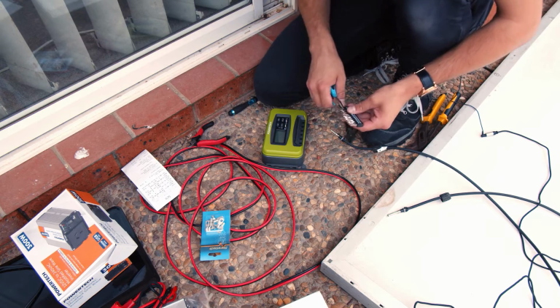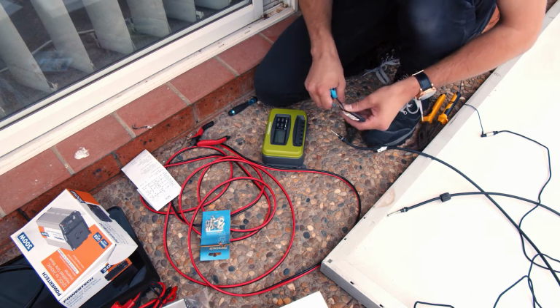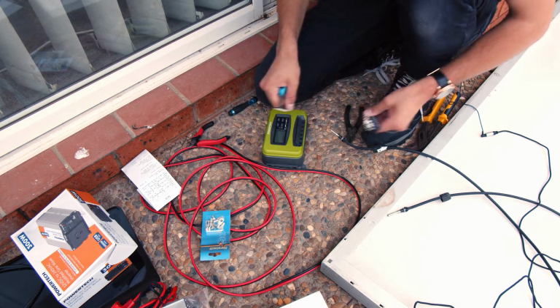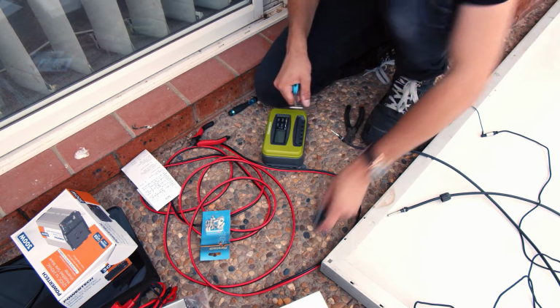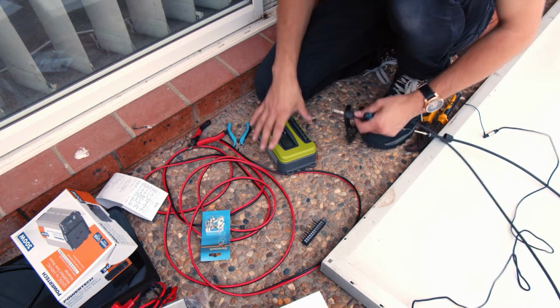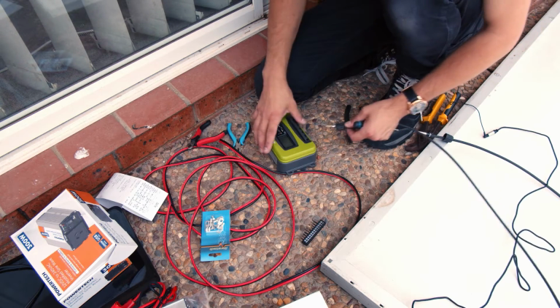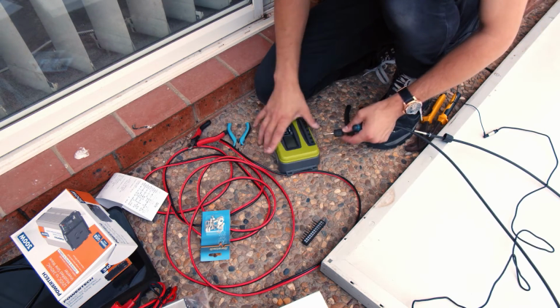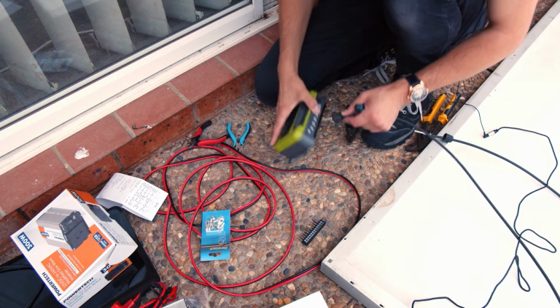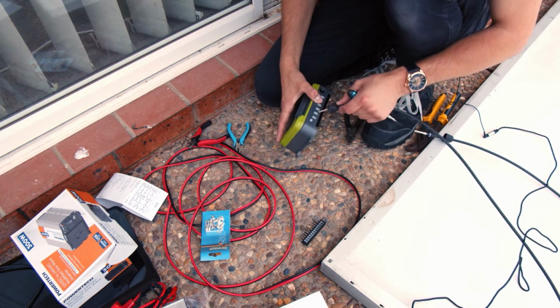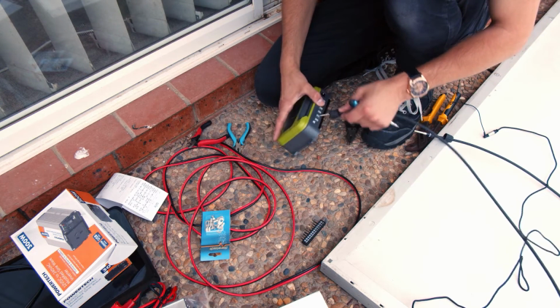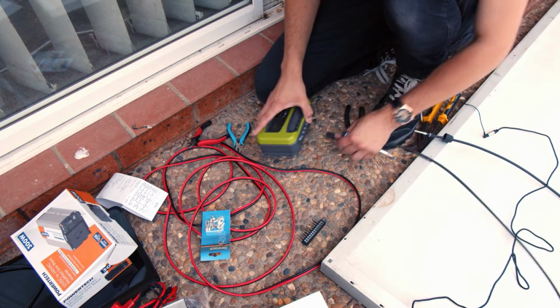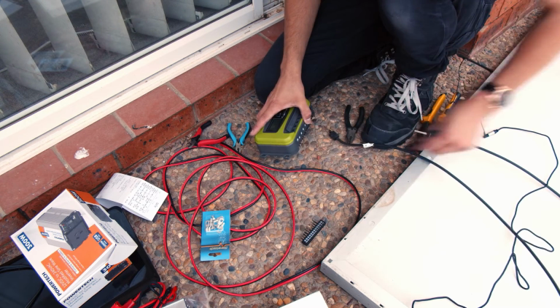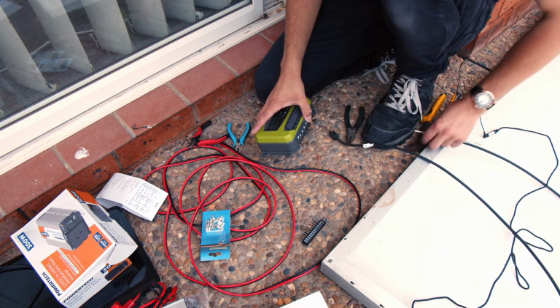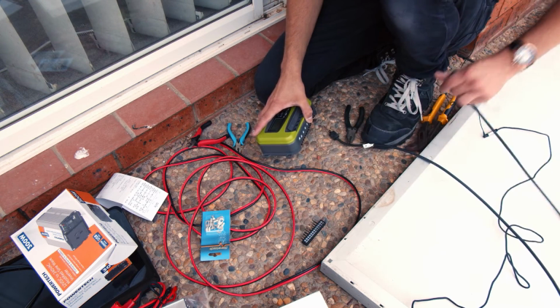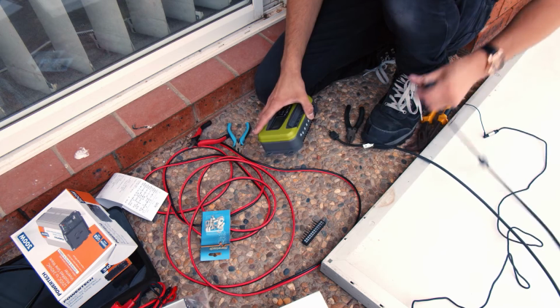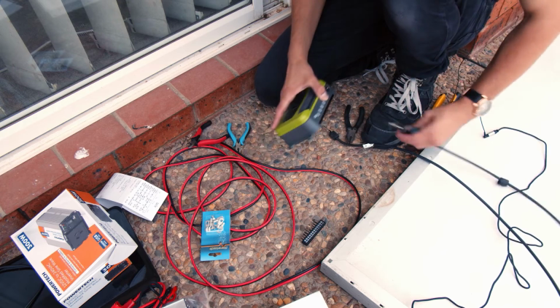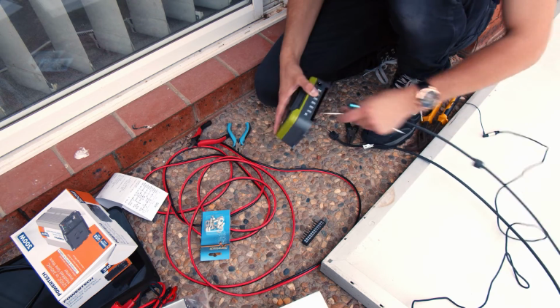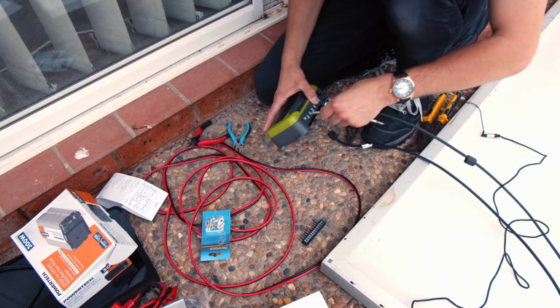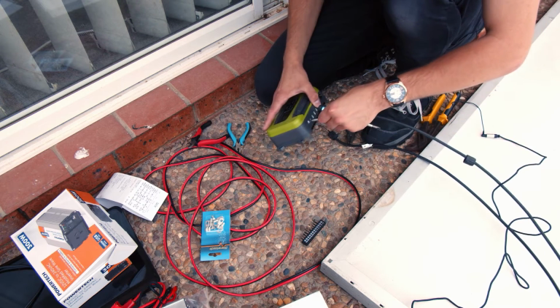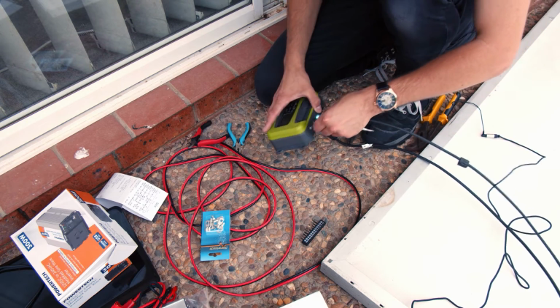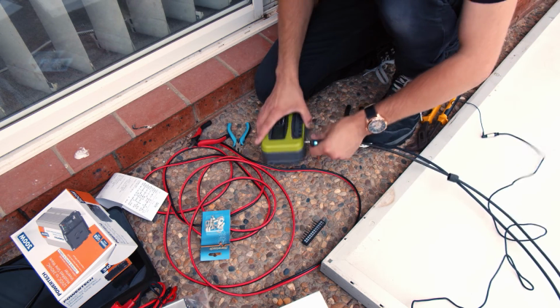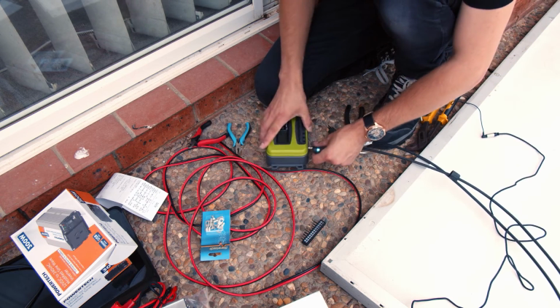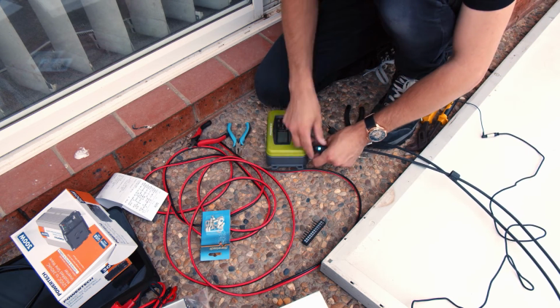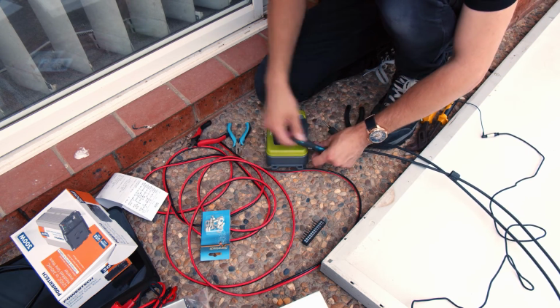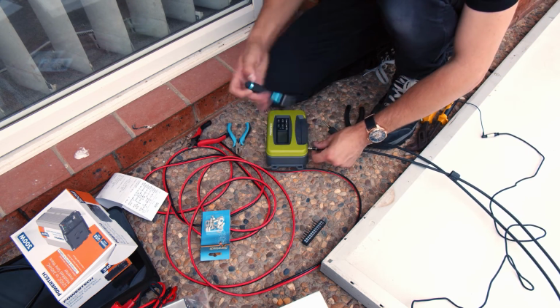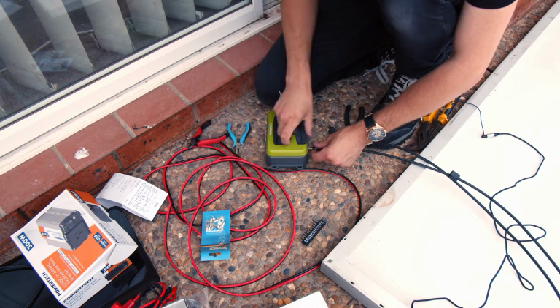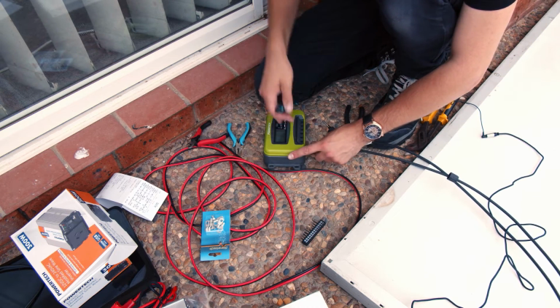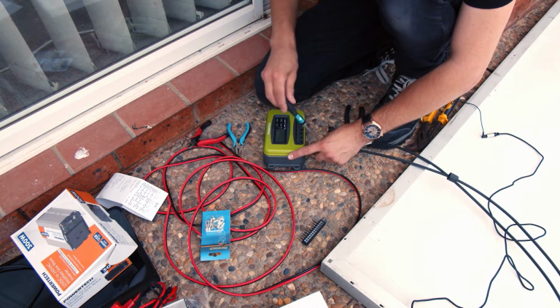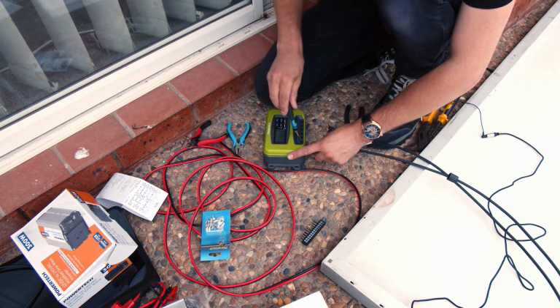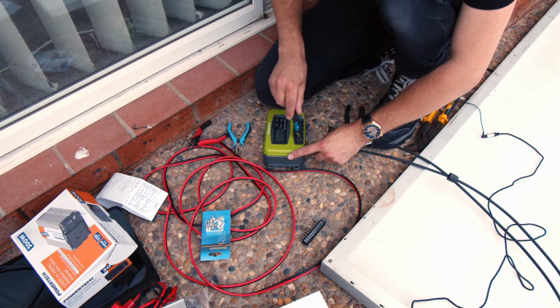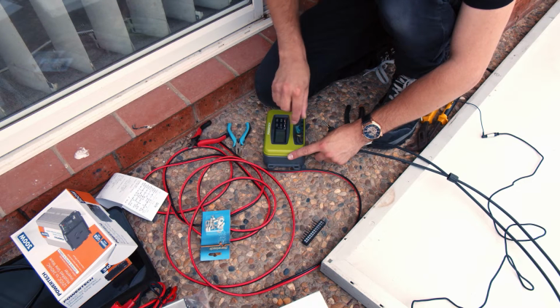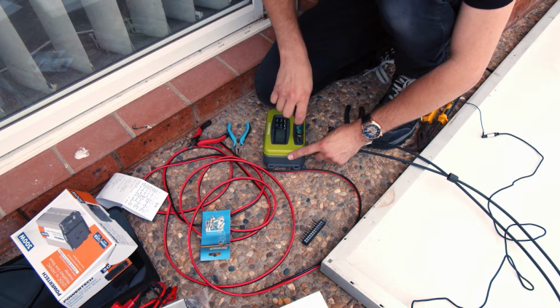This one I'm holding here is the negative, and this one here is the positive, so that should go in here. Let's clamp it down on that.